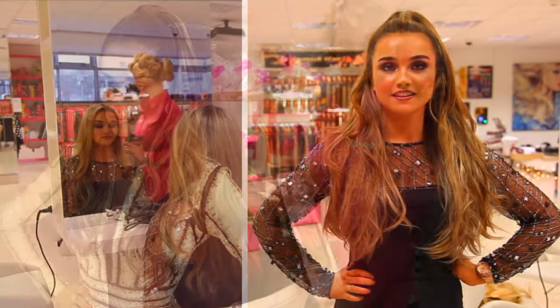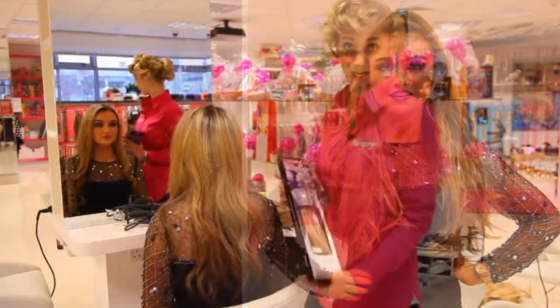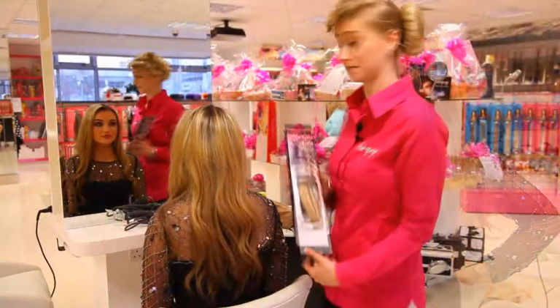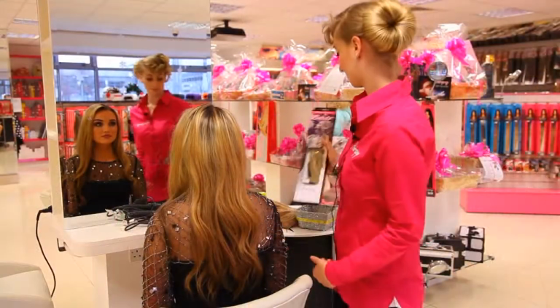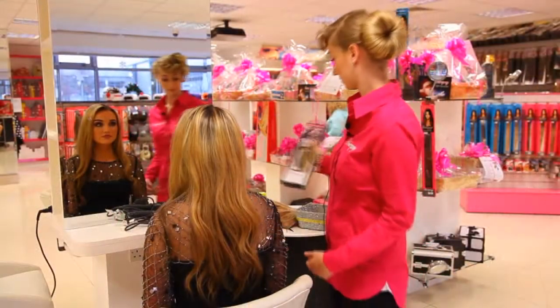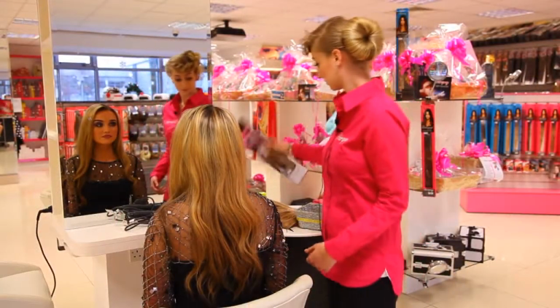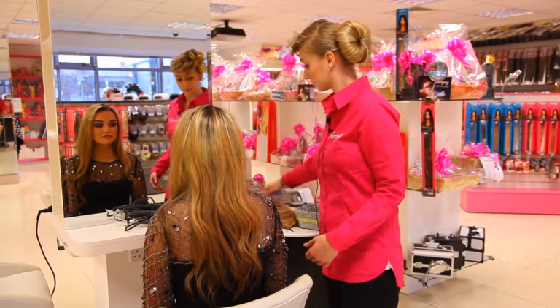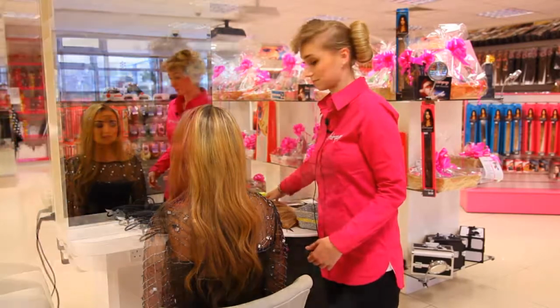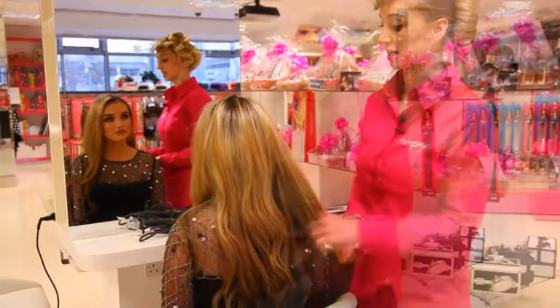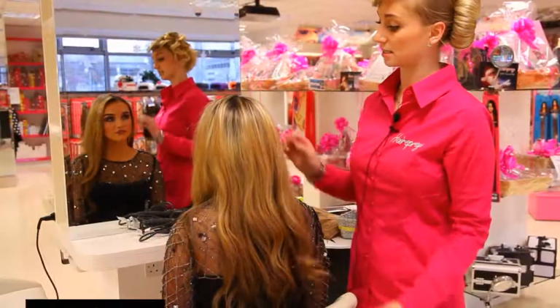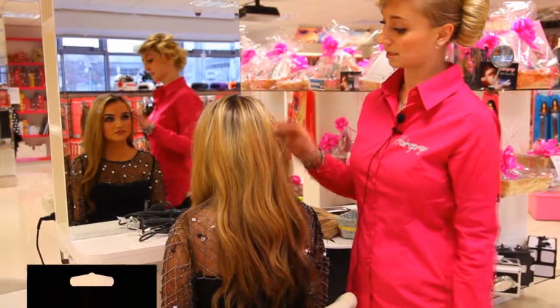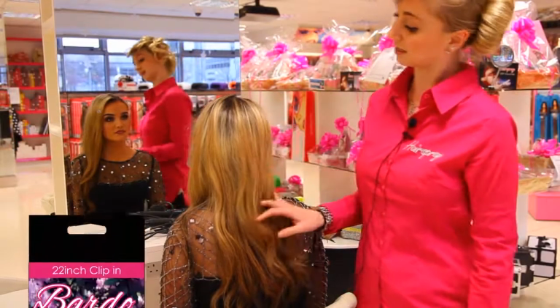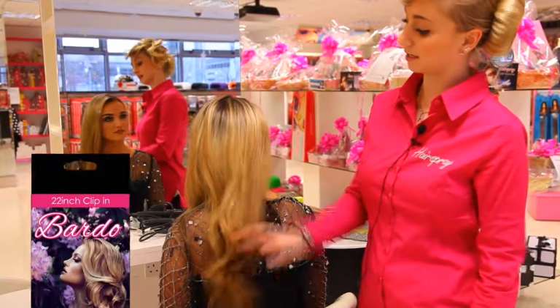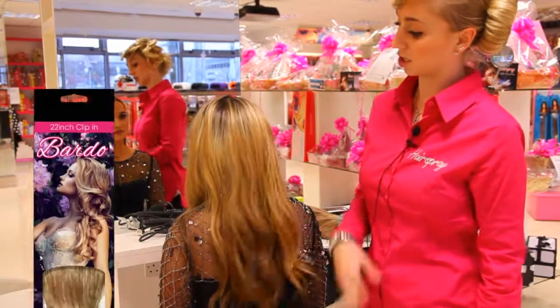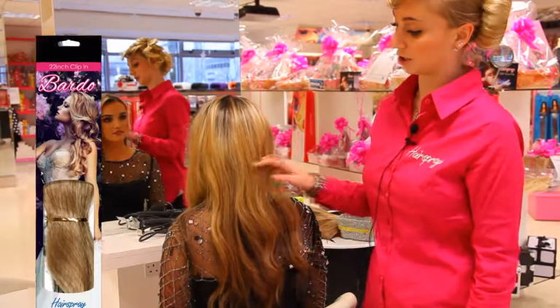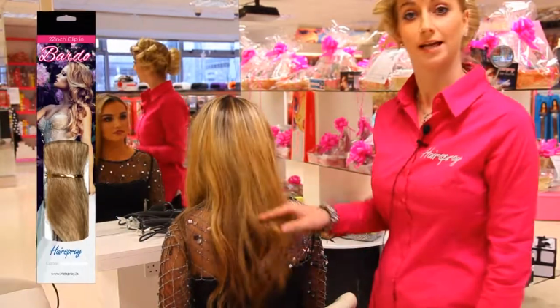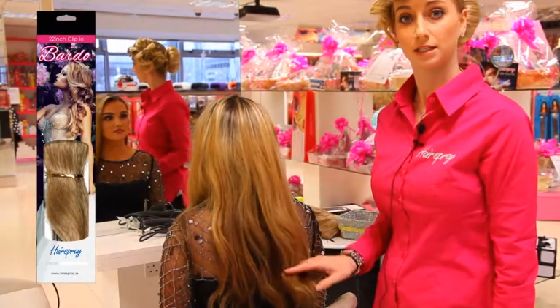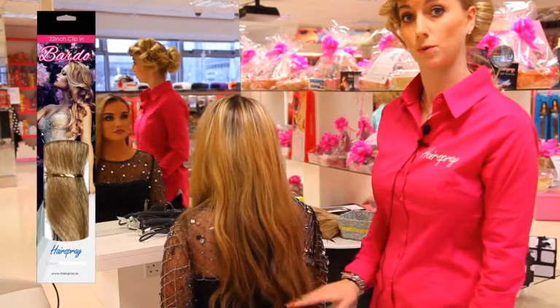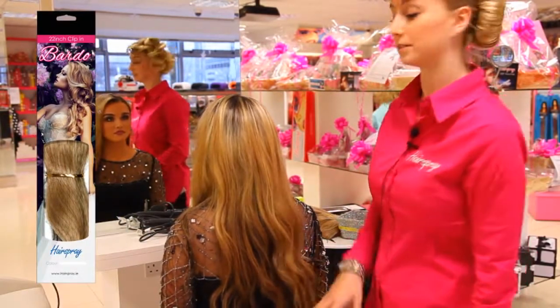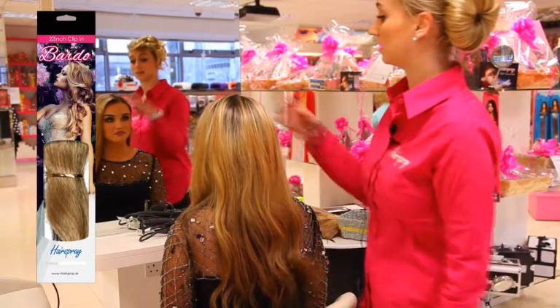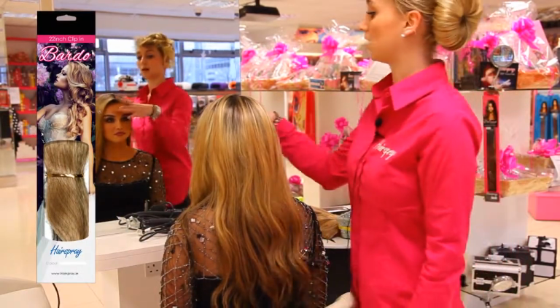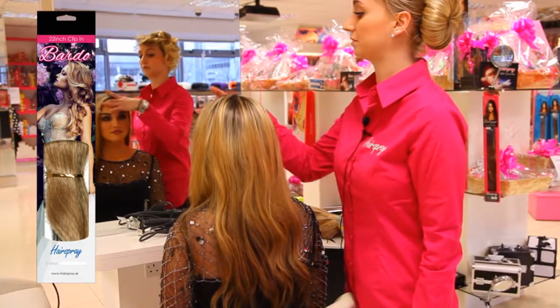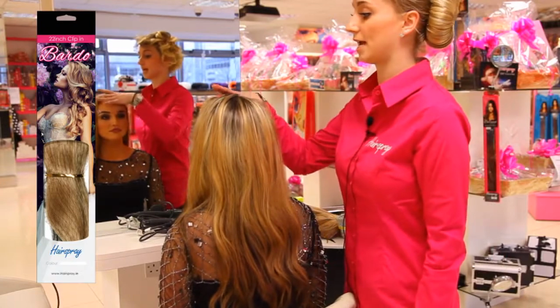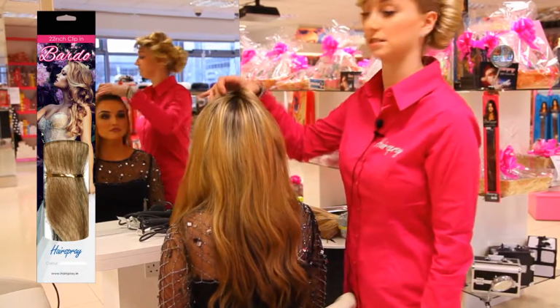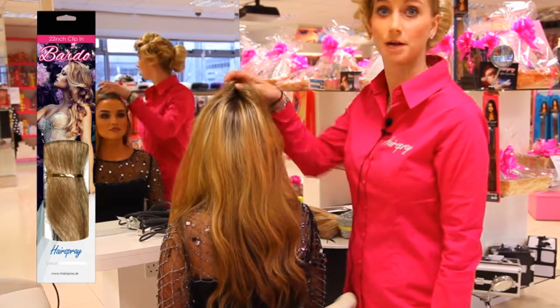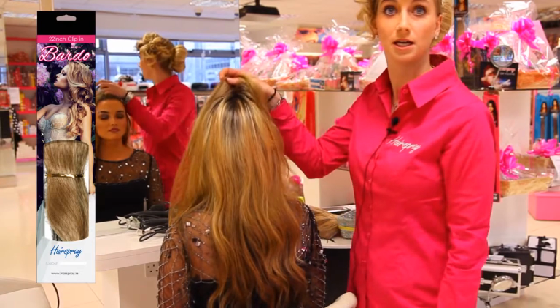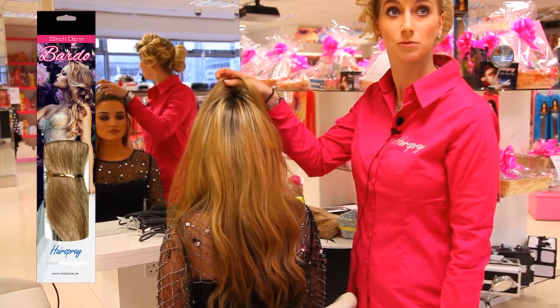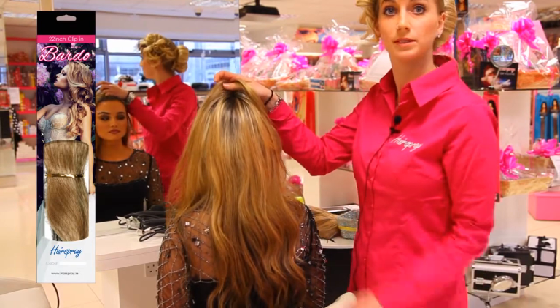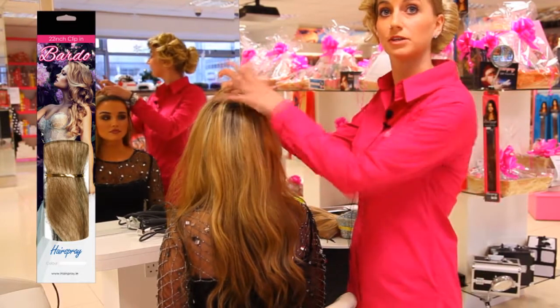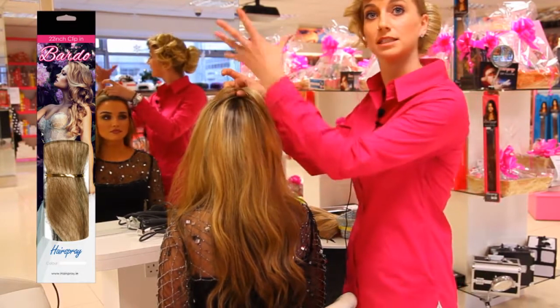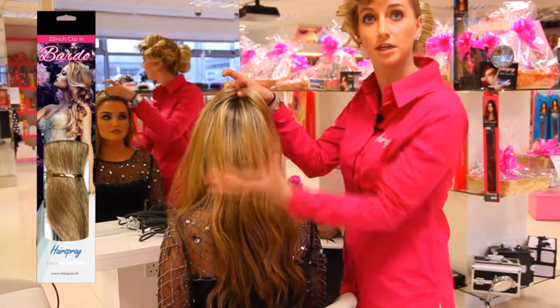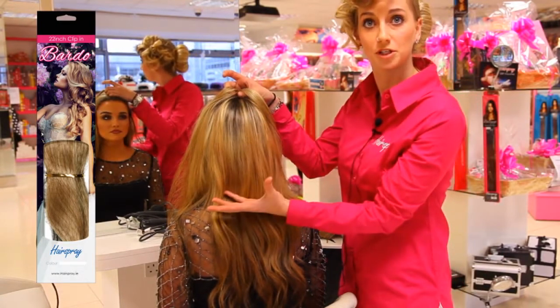Look three. It's kind of like a long wavy style — long waves and then half the head is put up into a small ponytail and it creates the volume on the top.